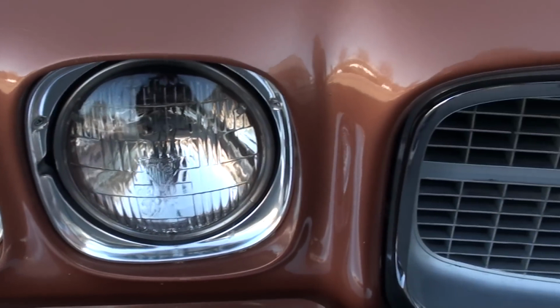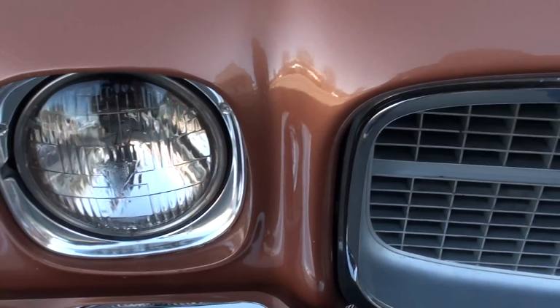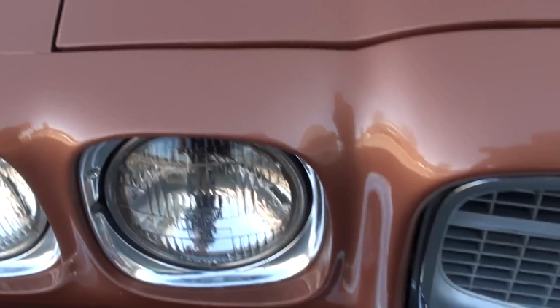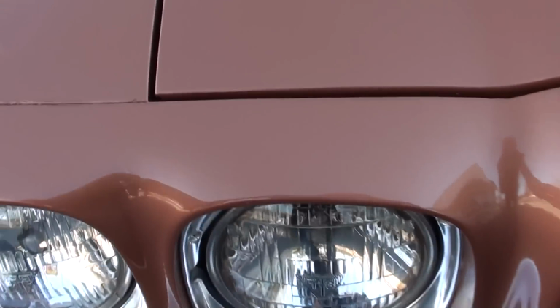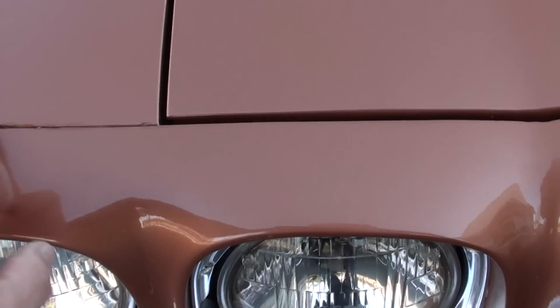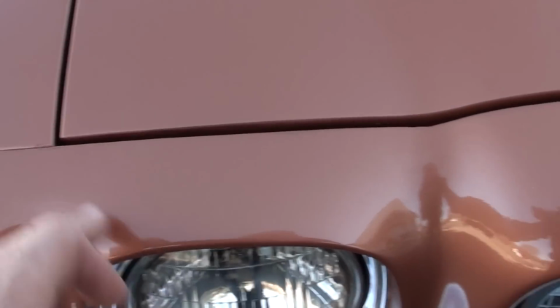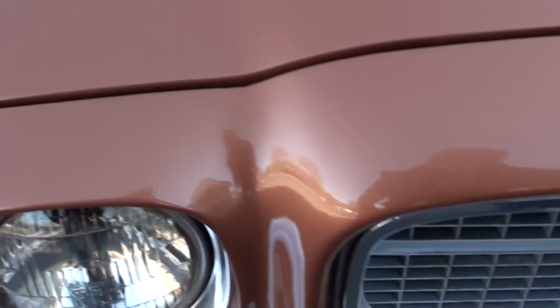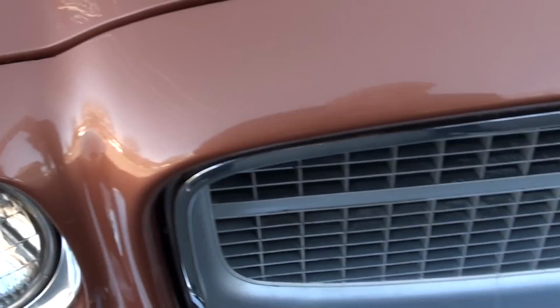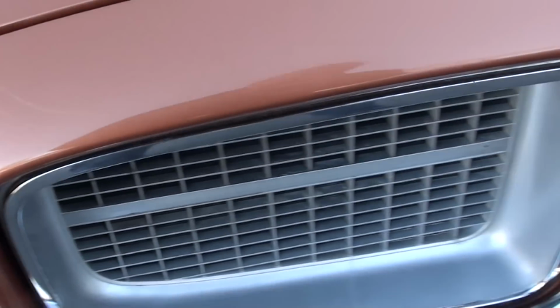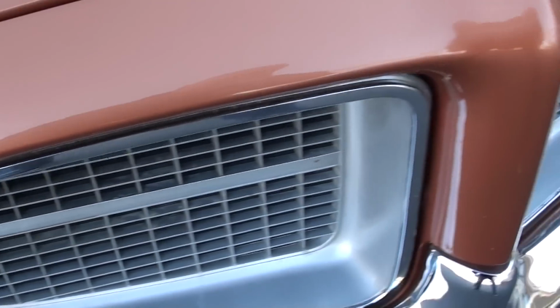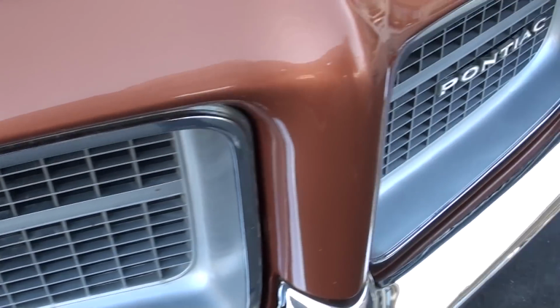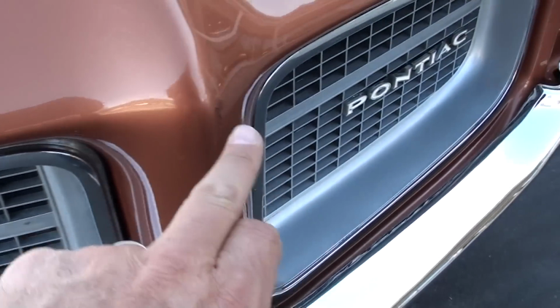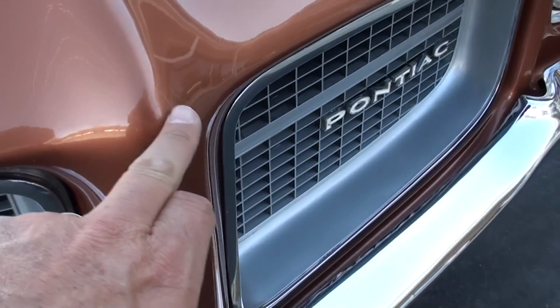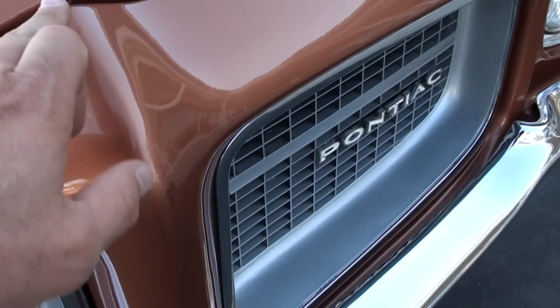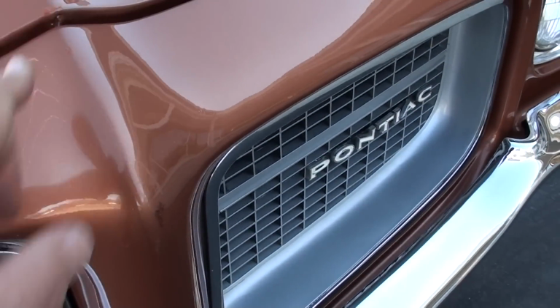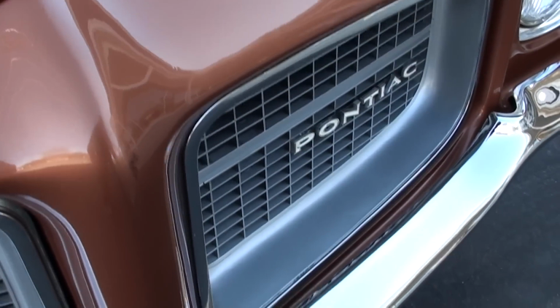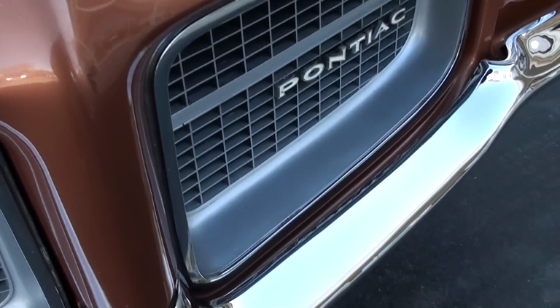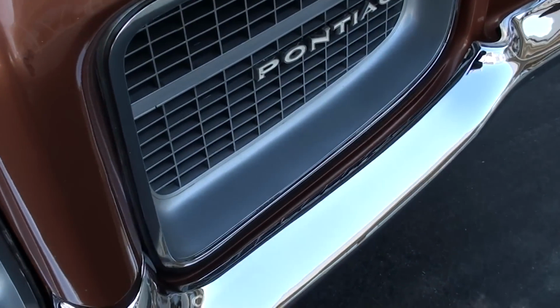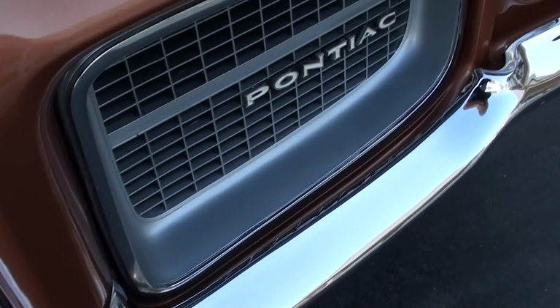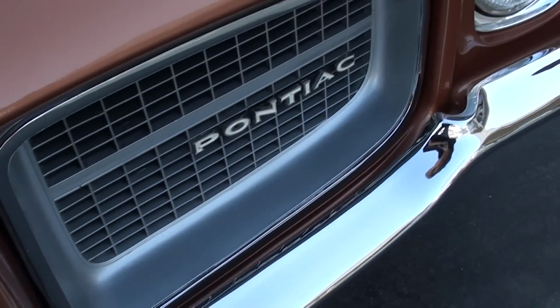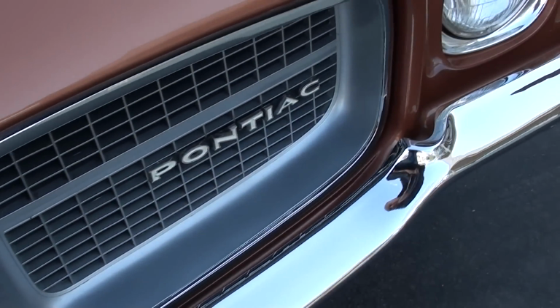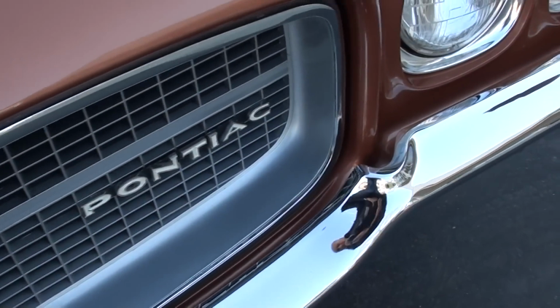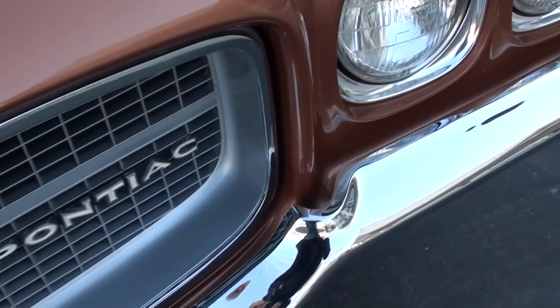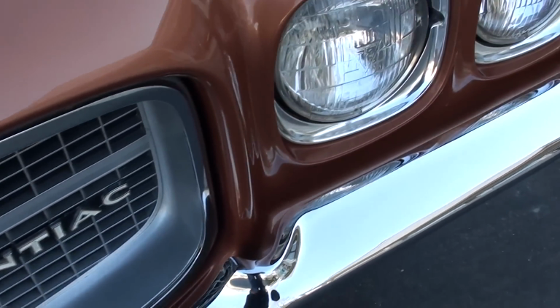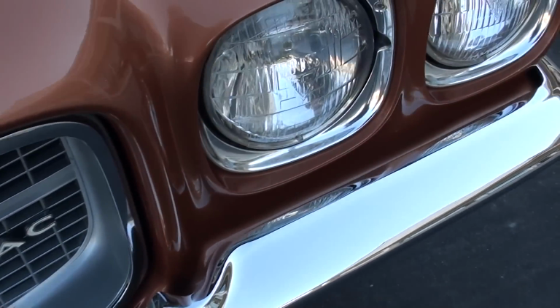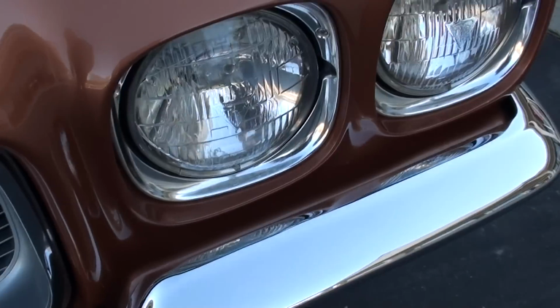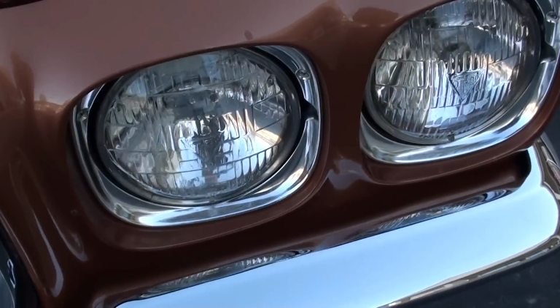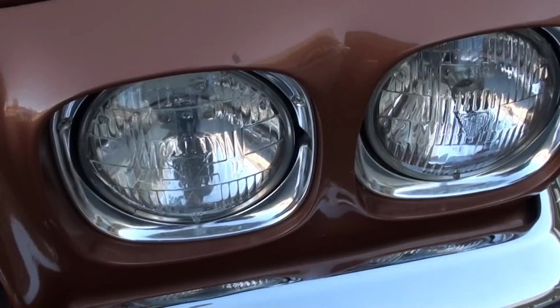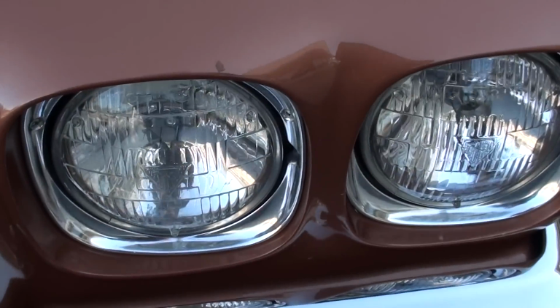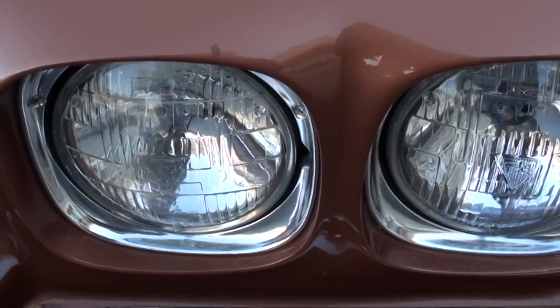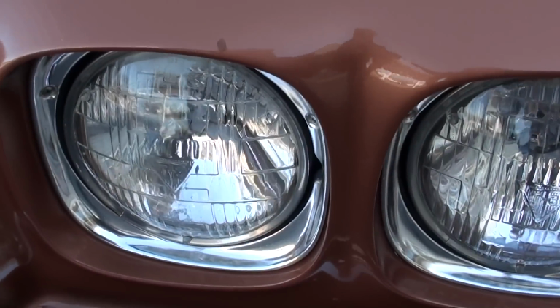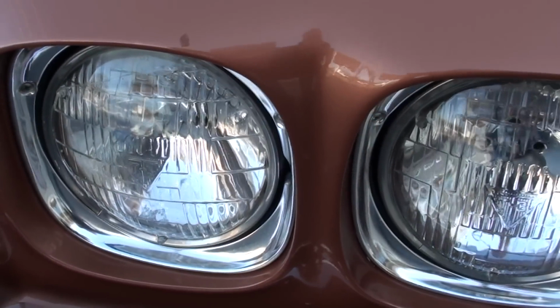There are a couple little touch-up marks — that's really like I say, just a couple little things you can pick at as far as touch-up marks. But other than that, this car is awesome.